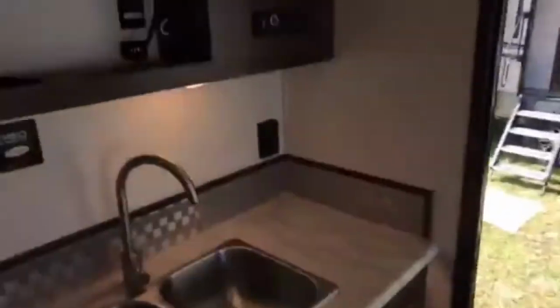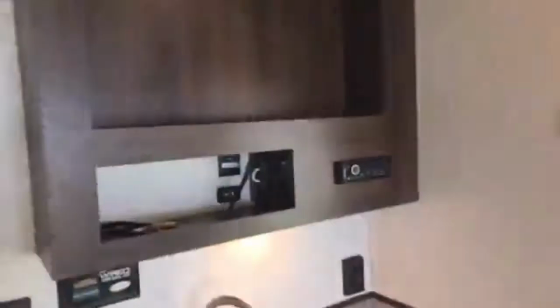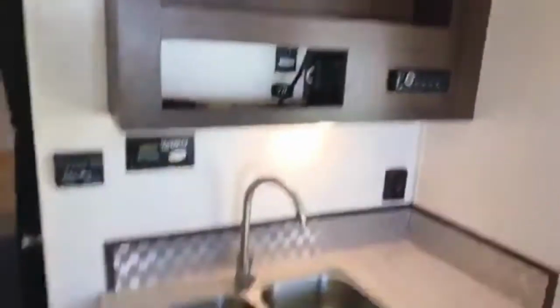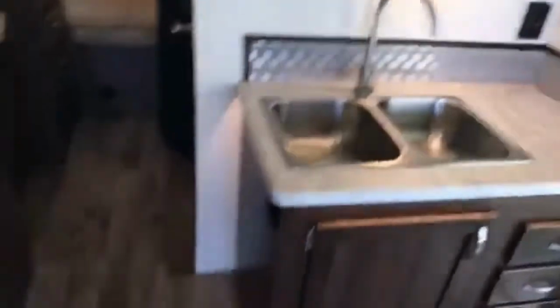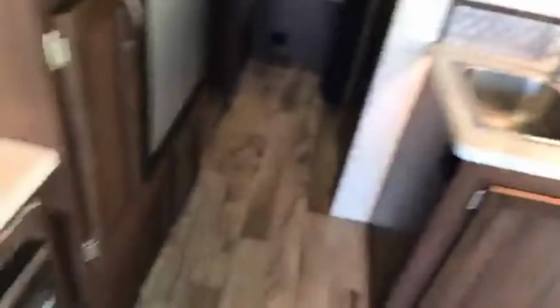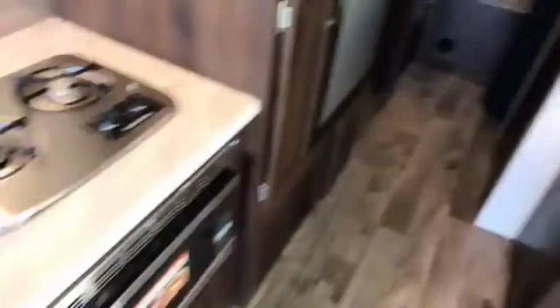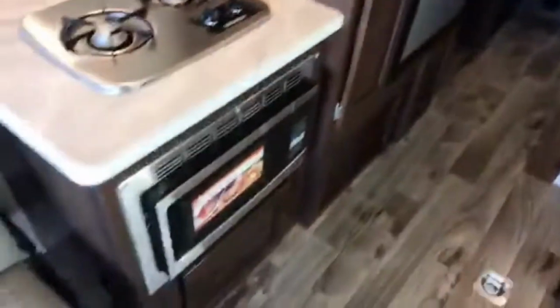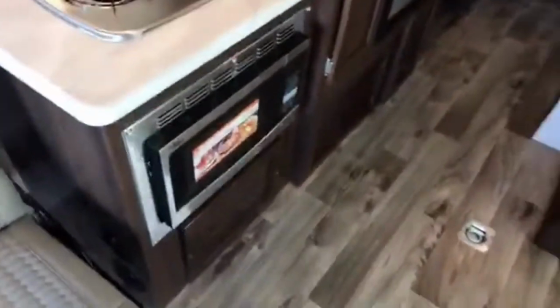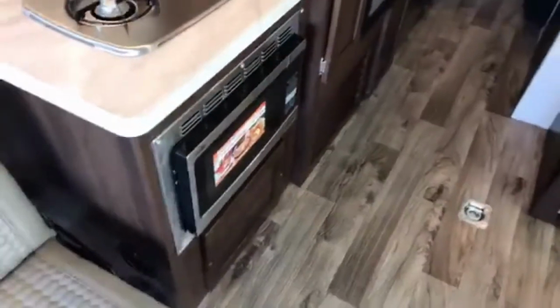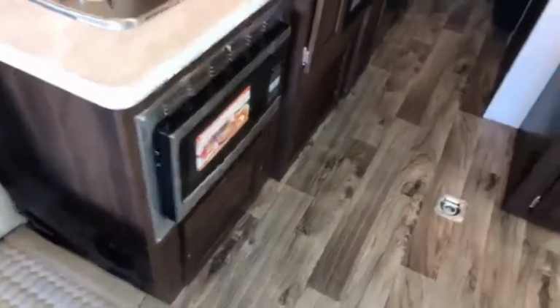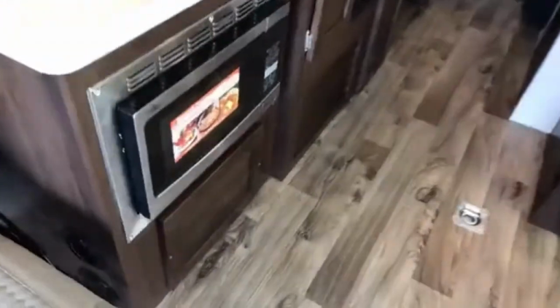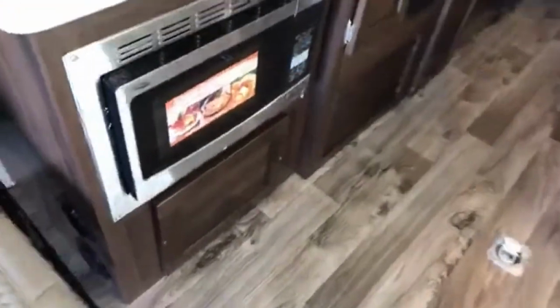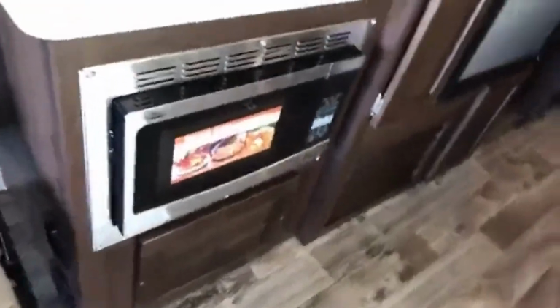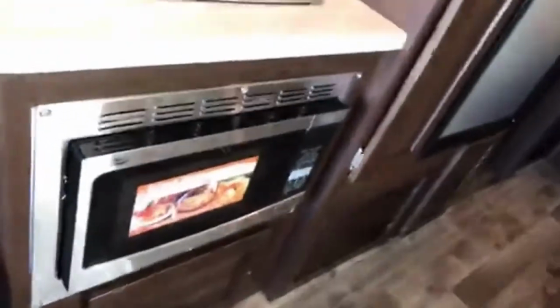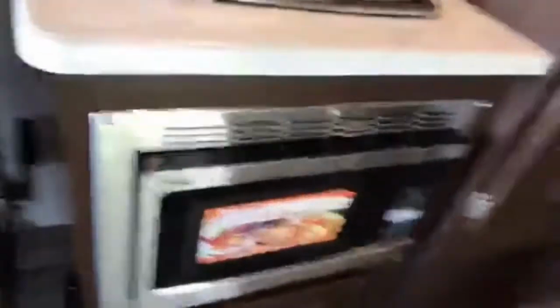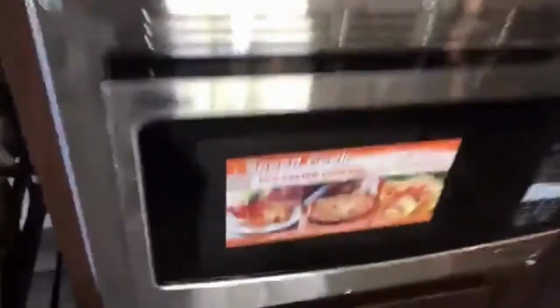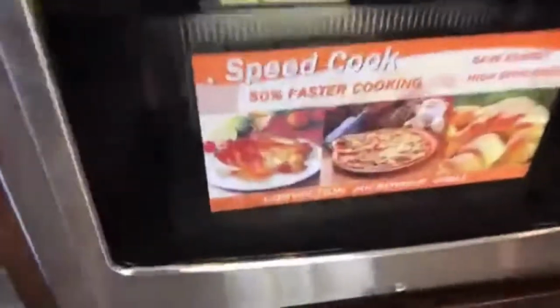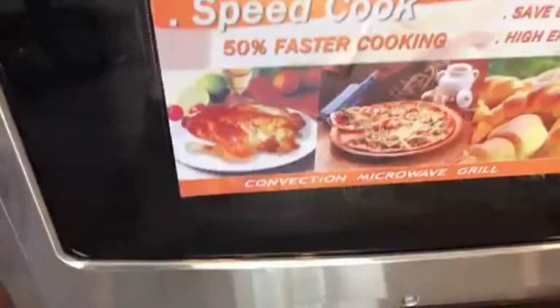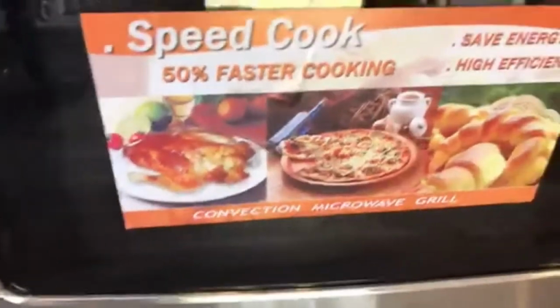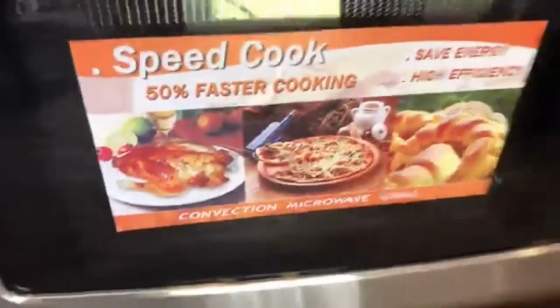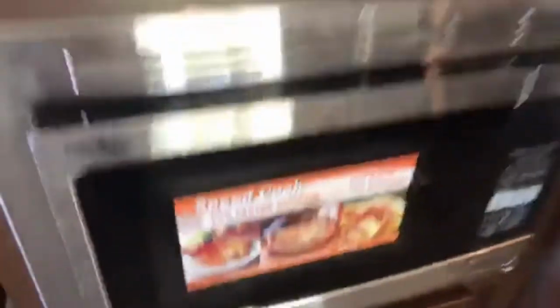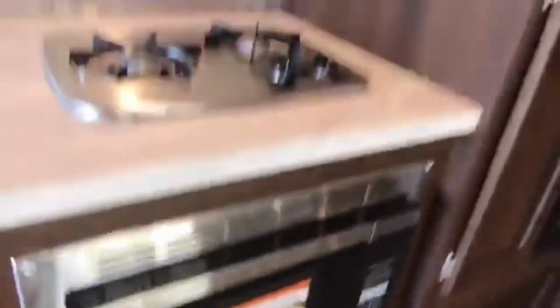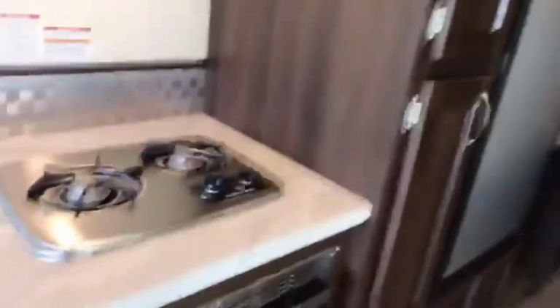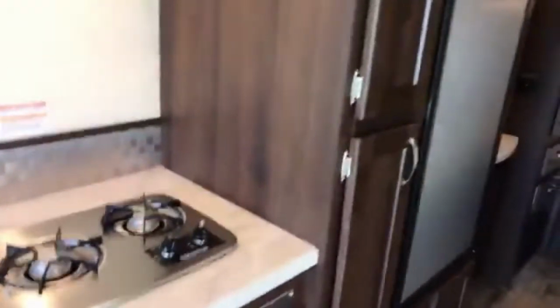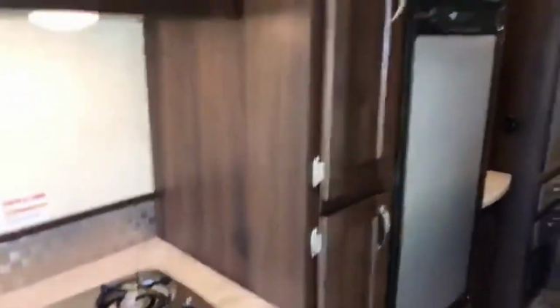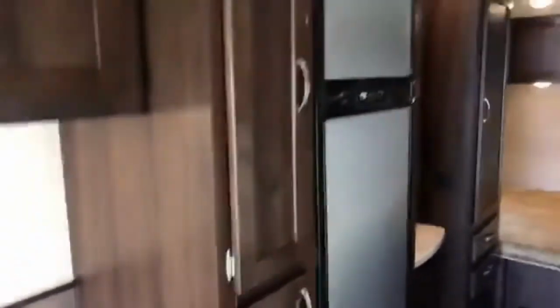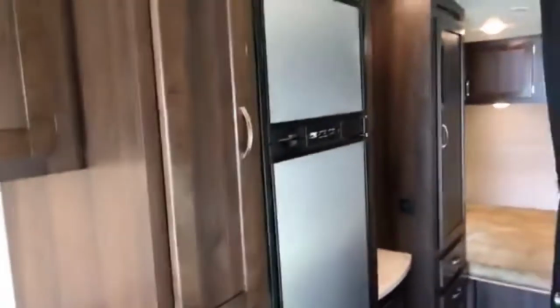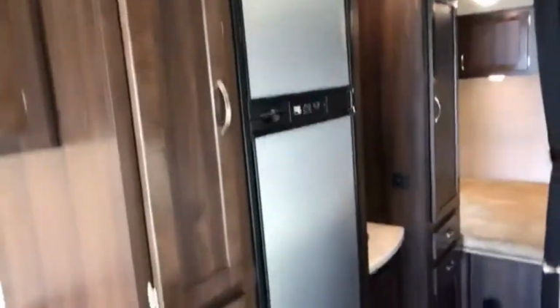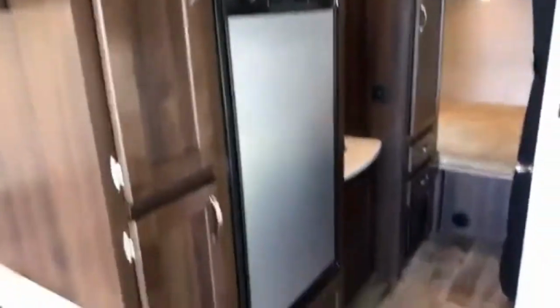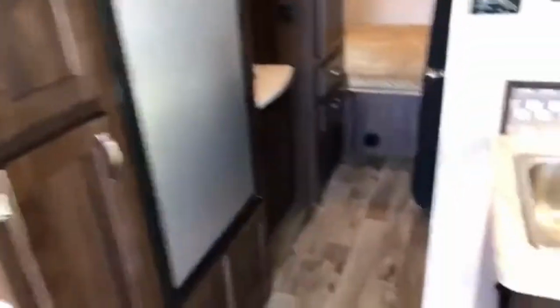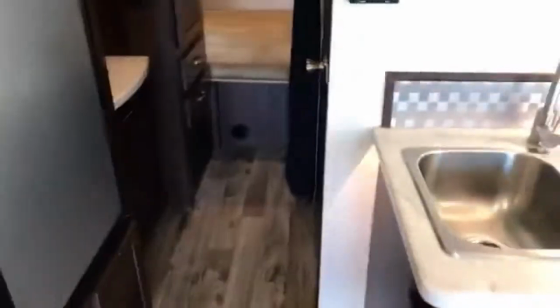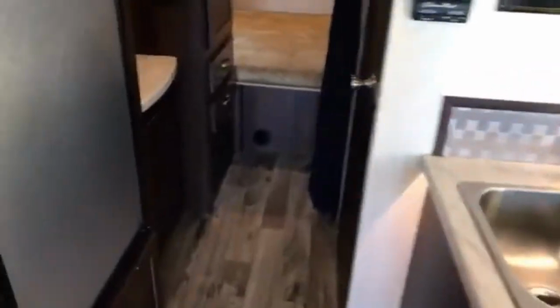Nice kitchen area. Fancy high-speed convection microwave. Stainless steel finish on the appliances.